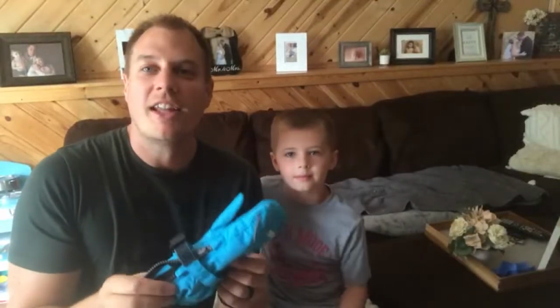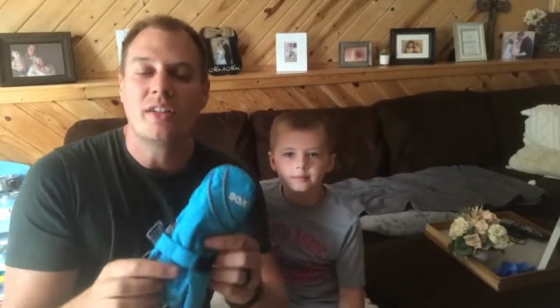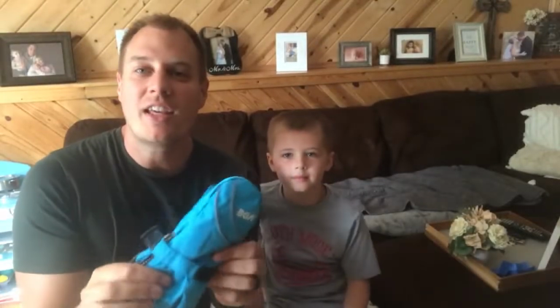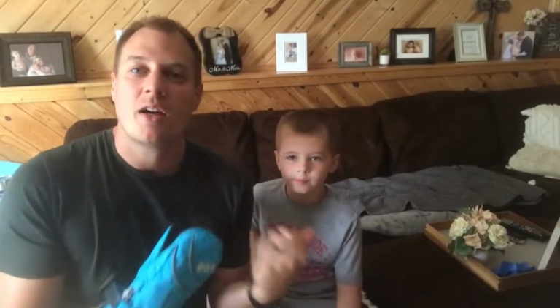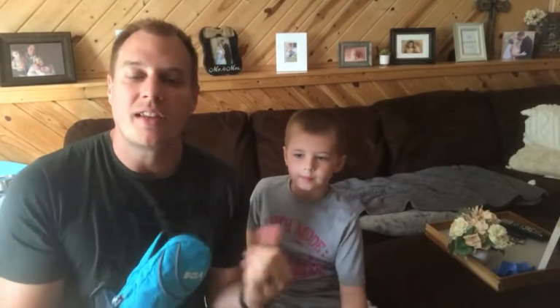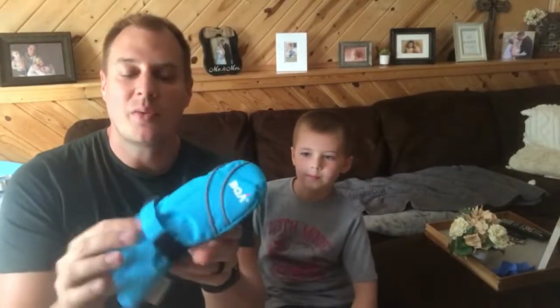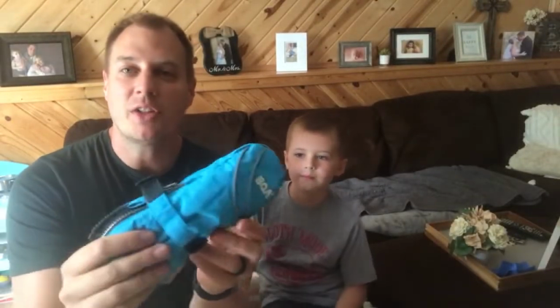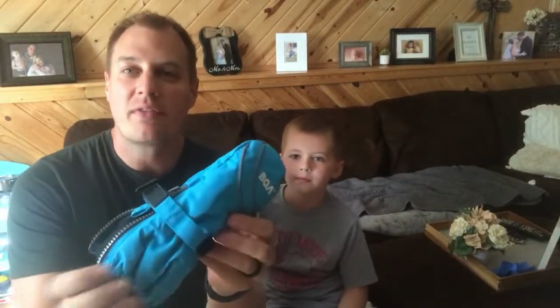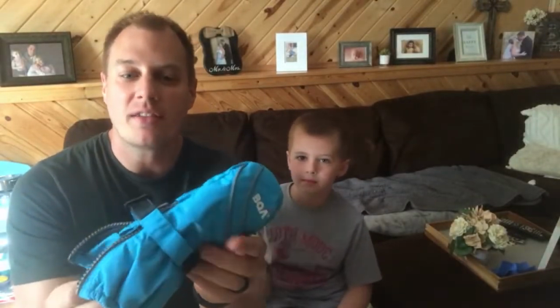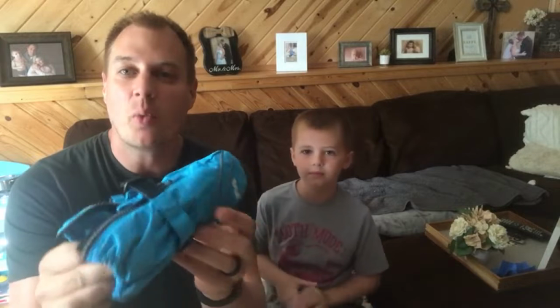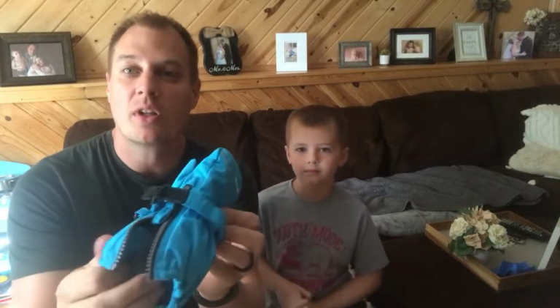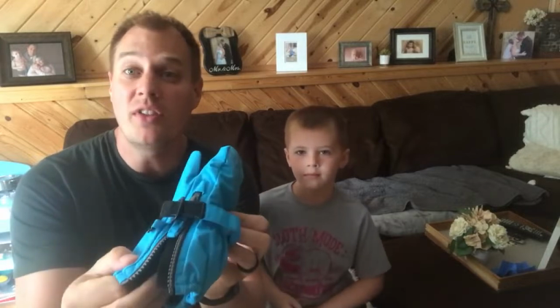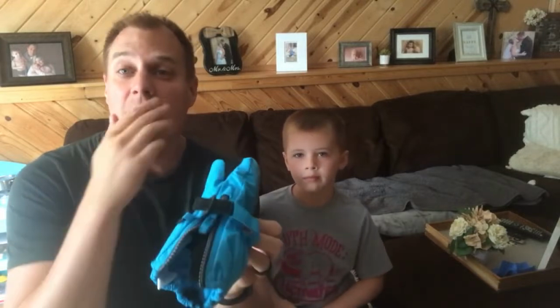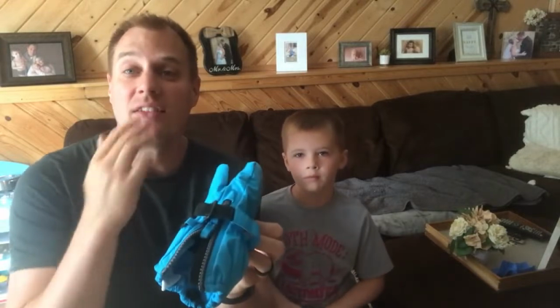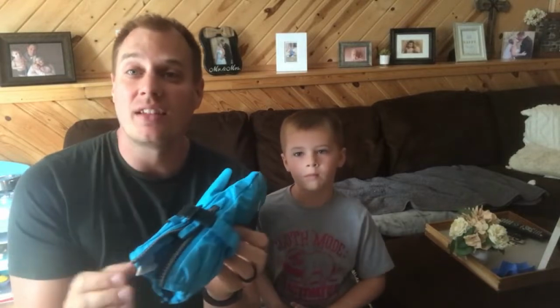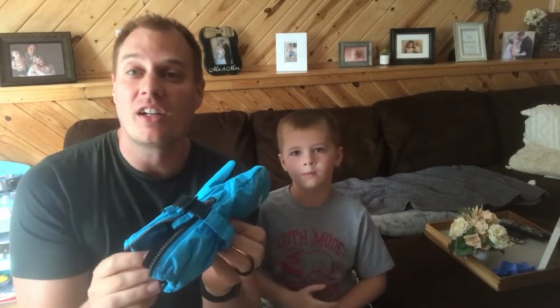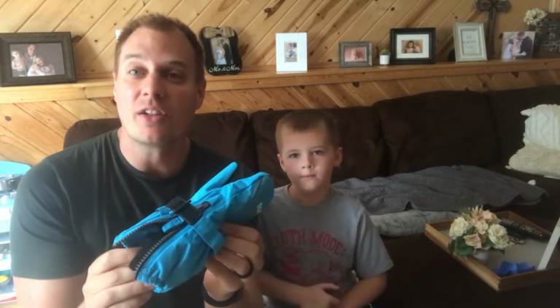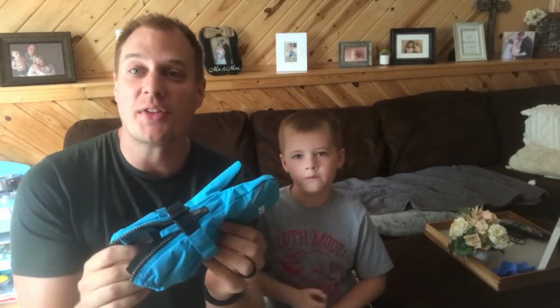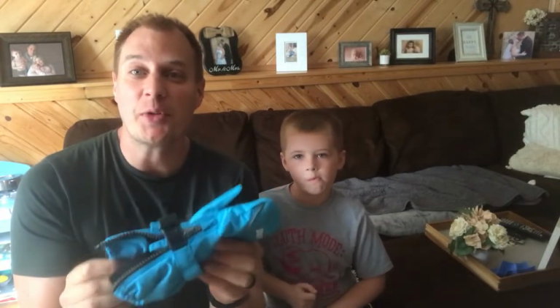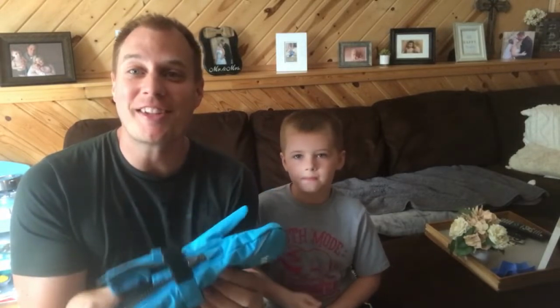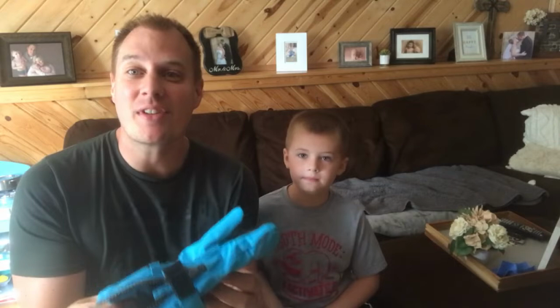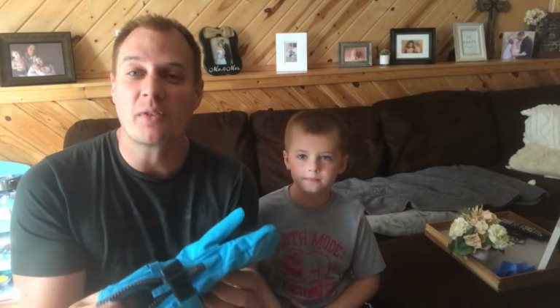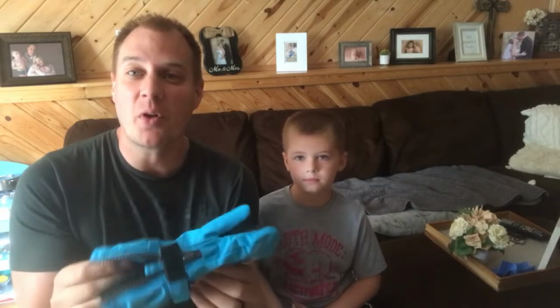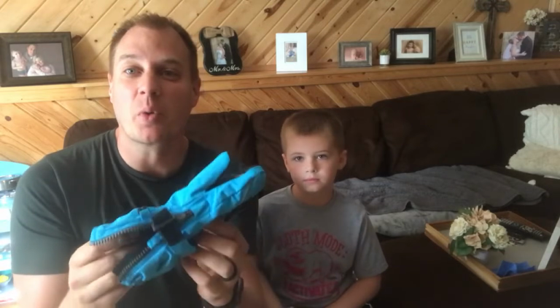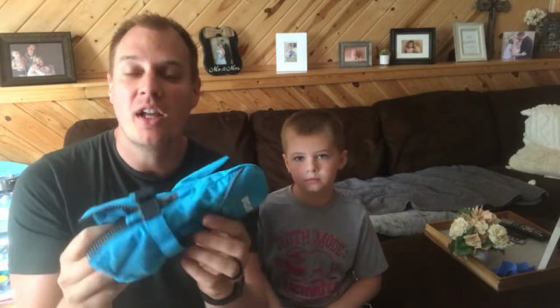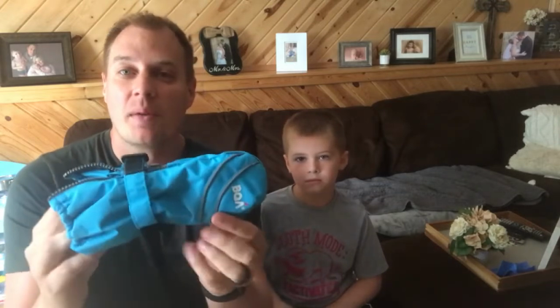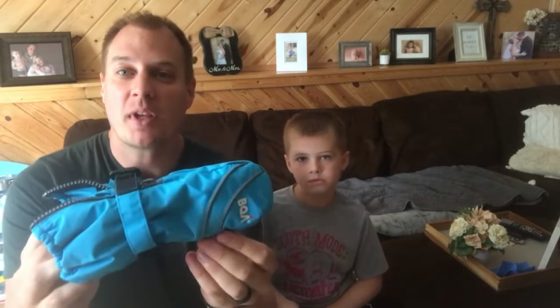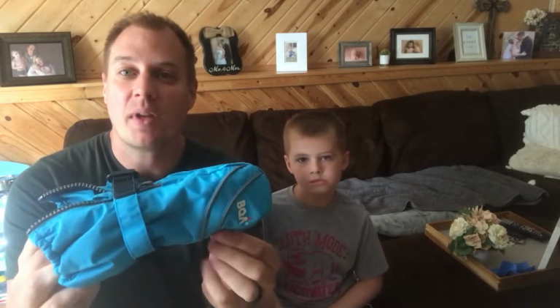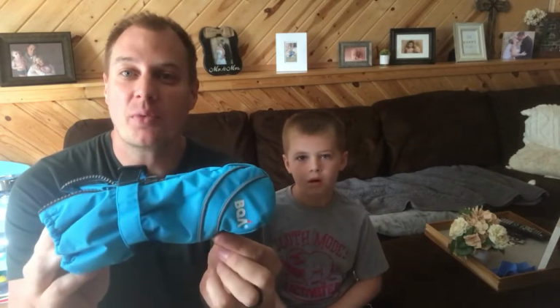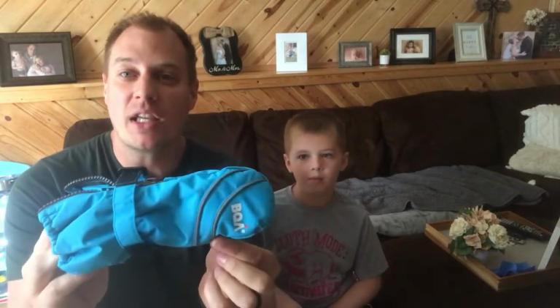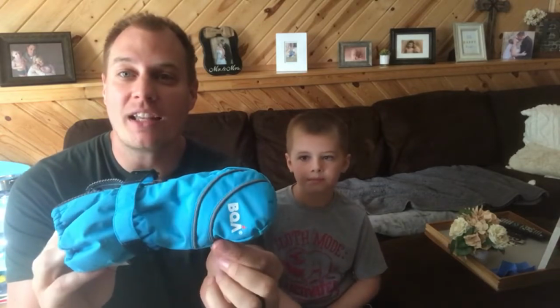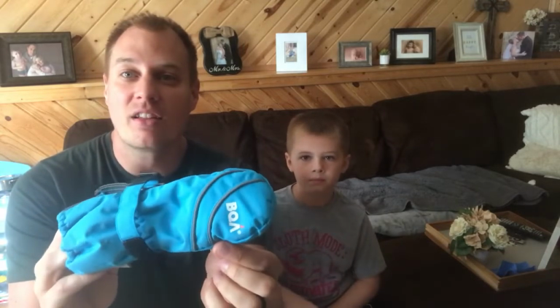Hello! Today my son and I want to show off these winter gloves. It is late August here in Minnesota, which means it's time to start prepping for the cold and for winter, so we picked up these really nice gloves.